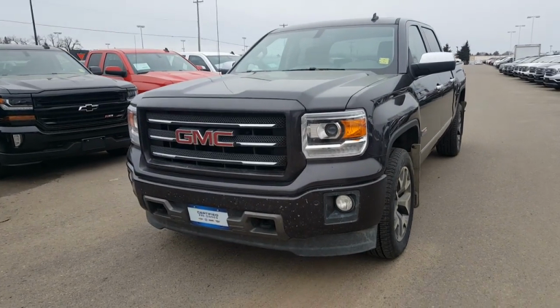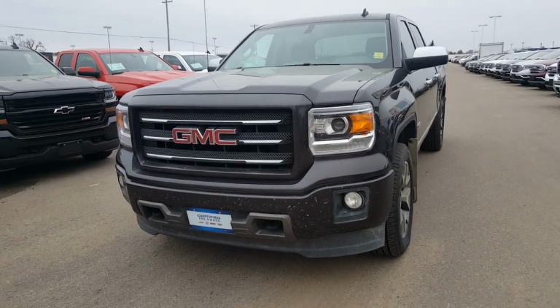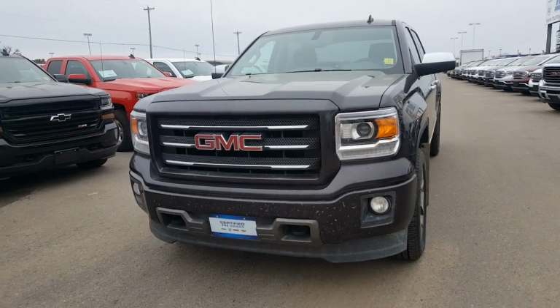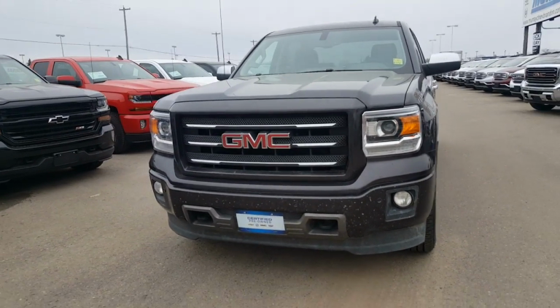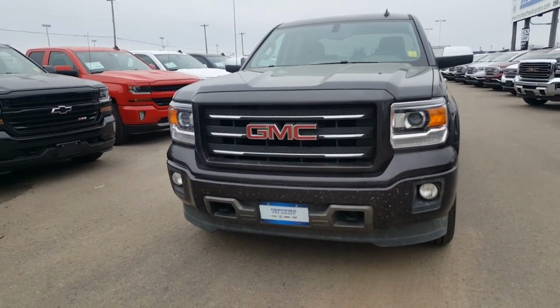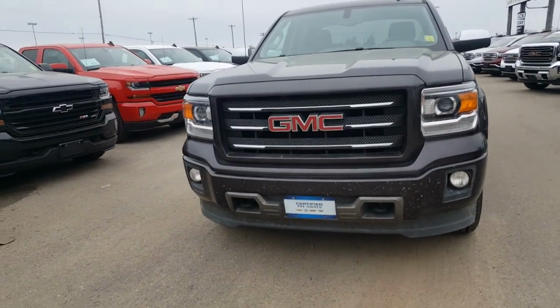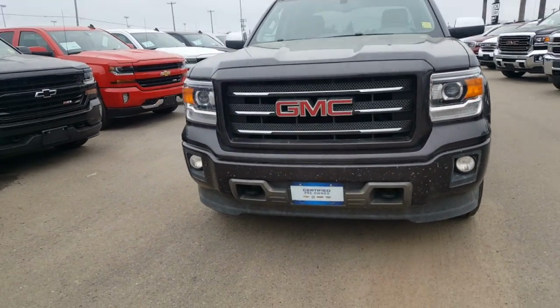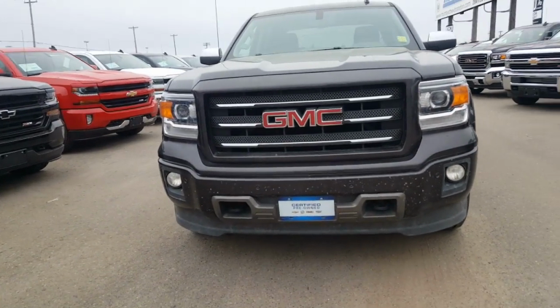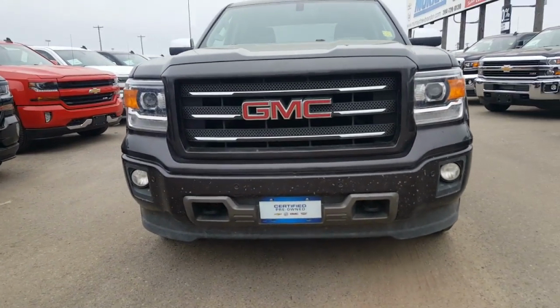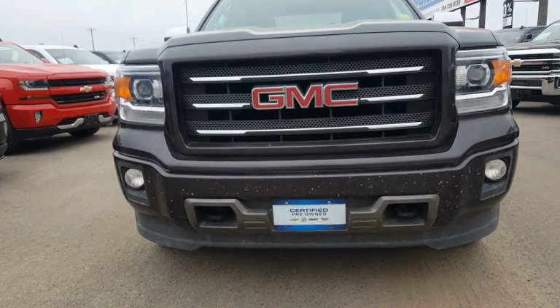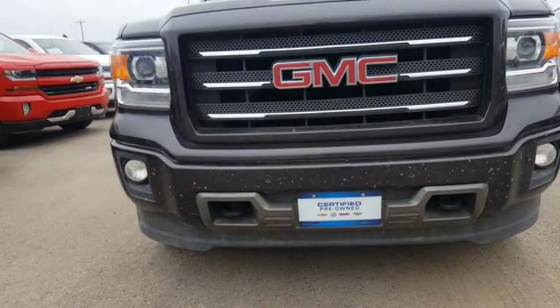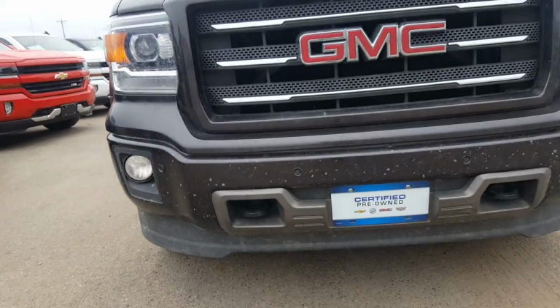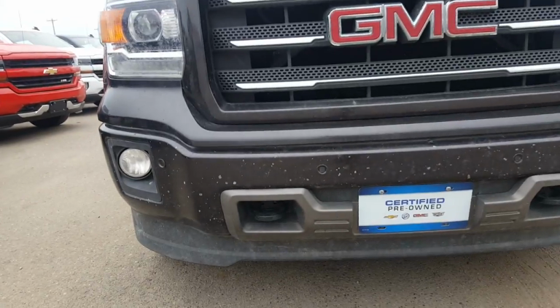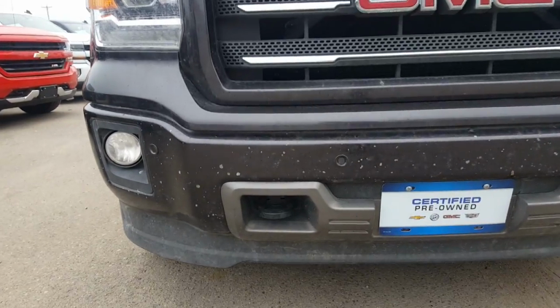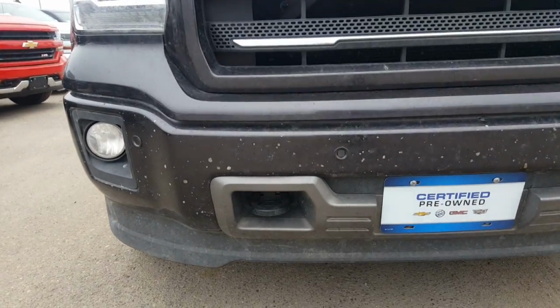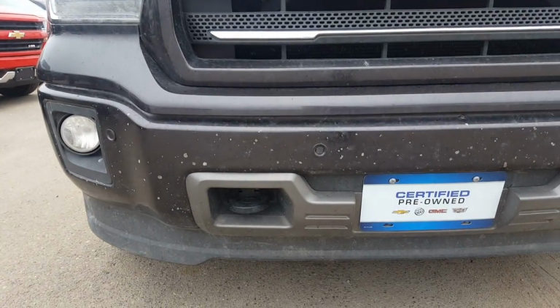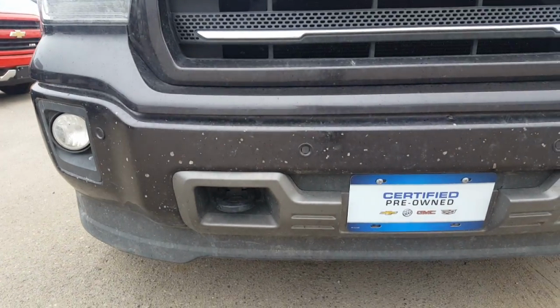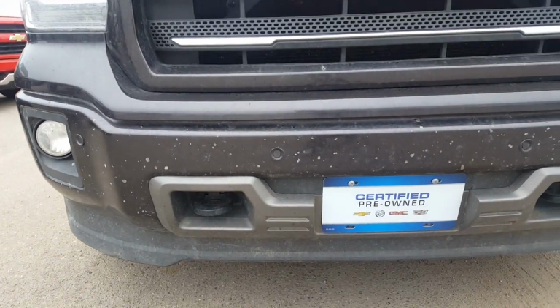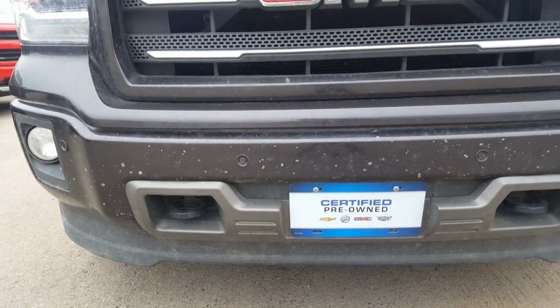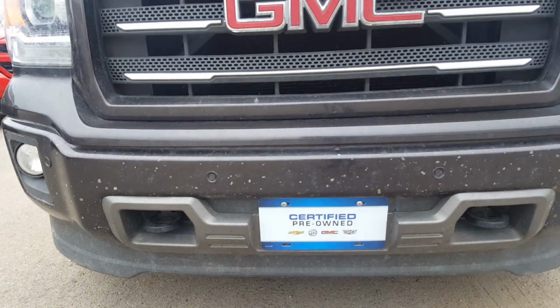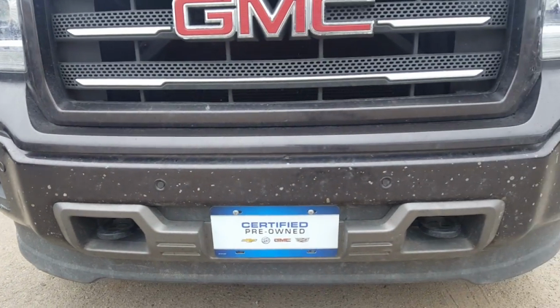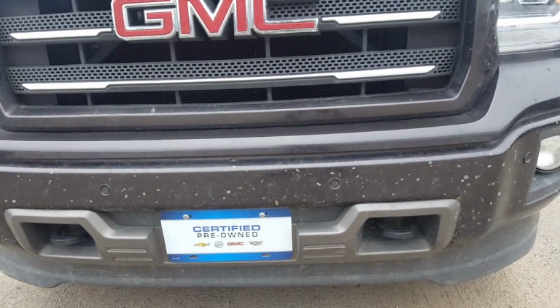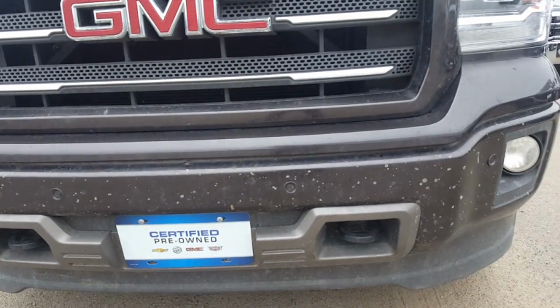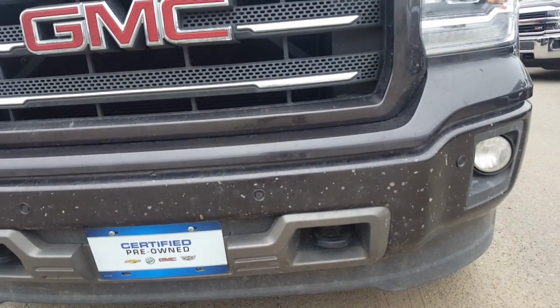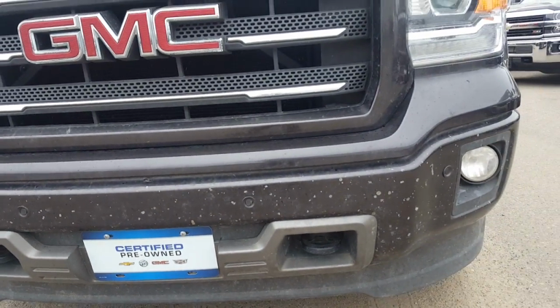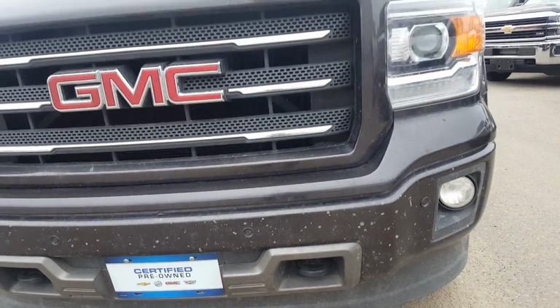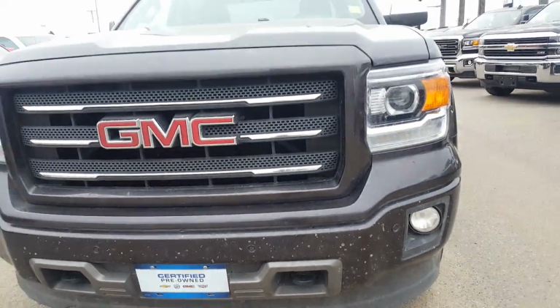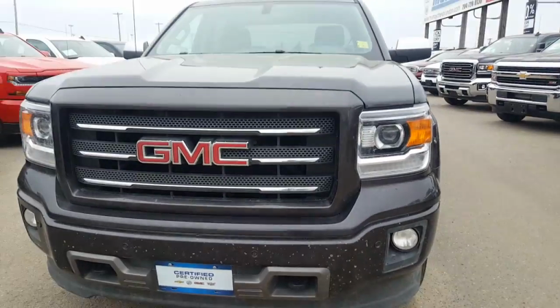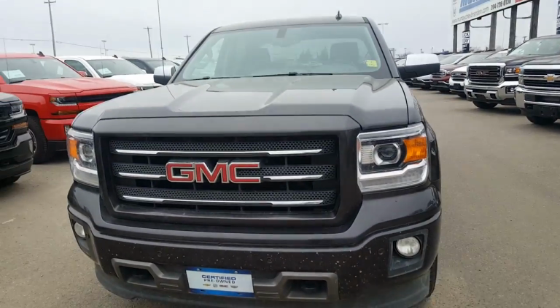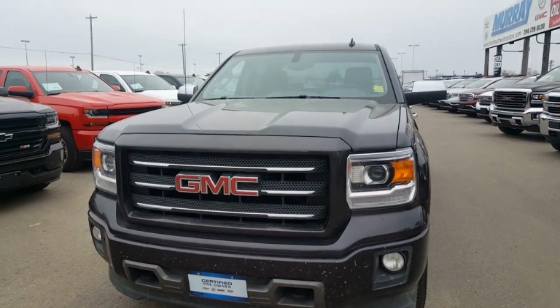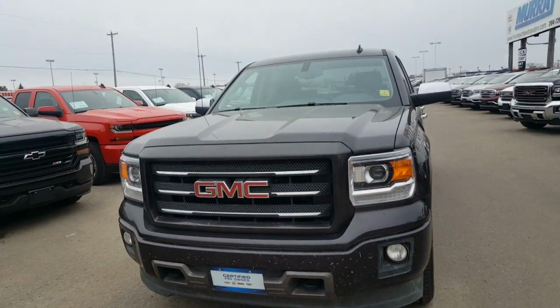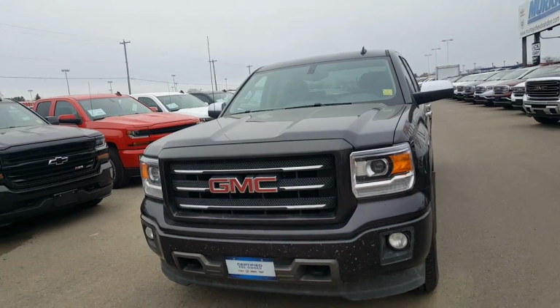It just has some gravel rash on it, and they're gonna be fixing this up. So all the bottom side of this bumper here — the metal bumper — they're going to repaint that for us.